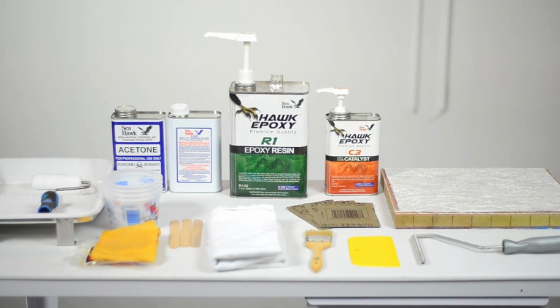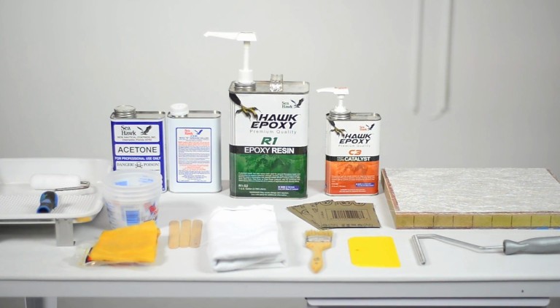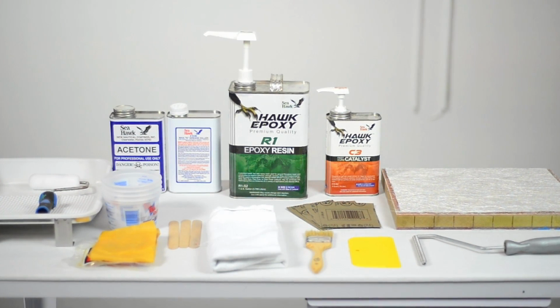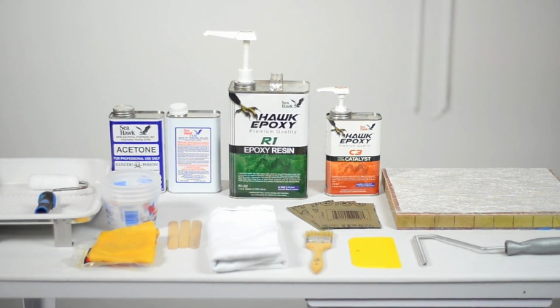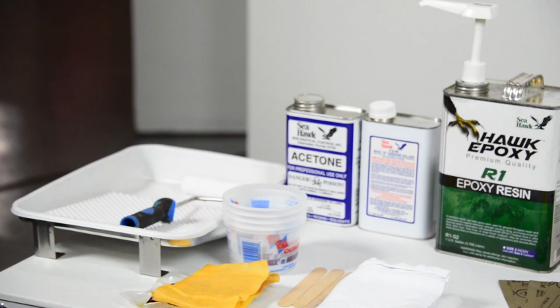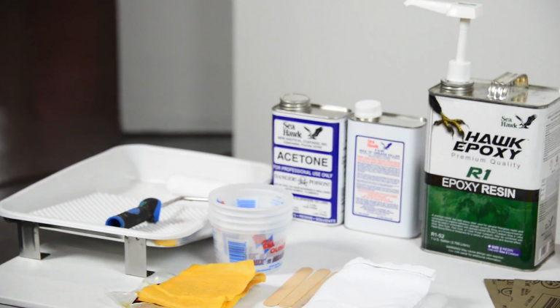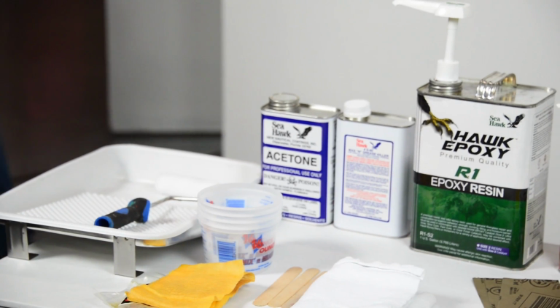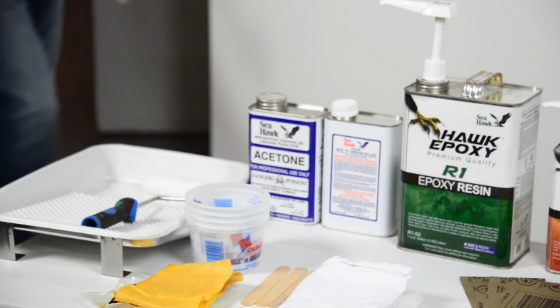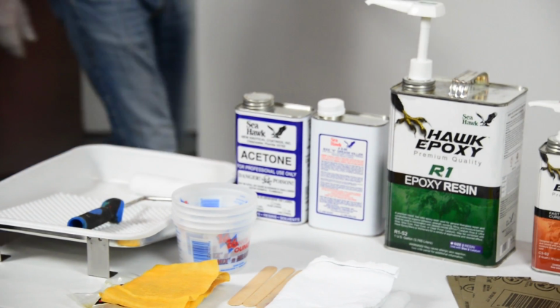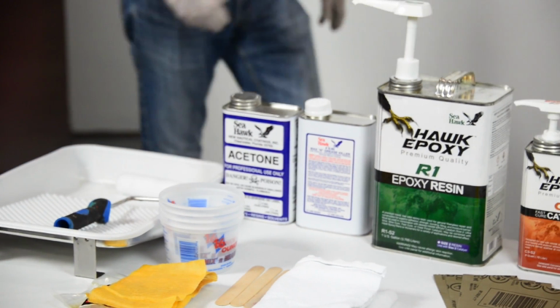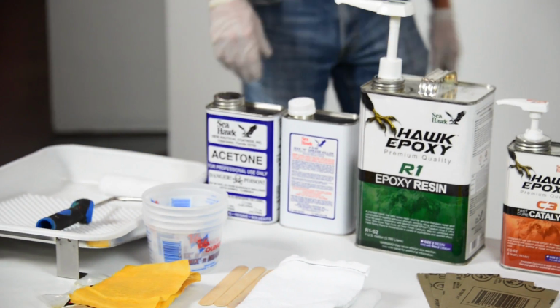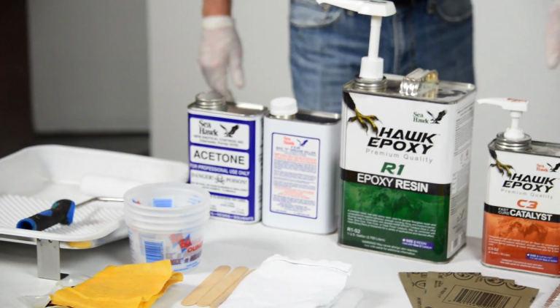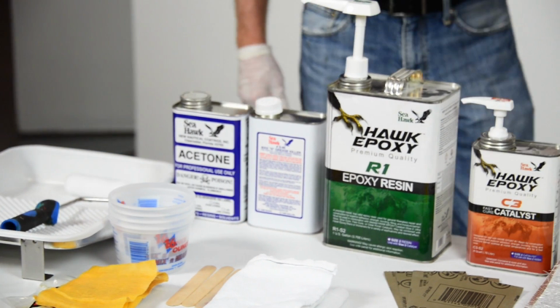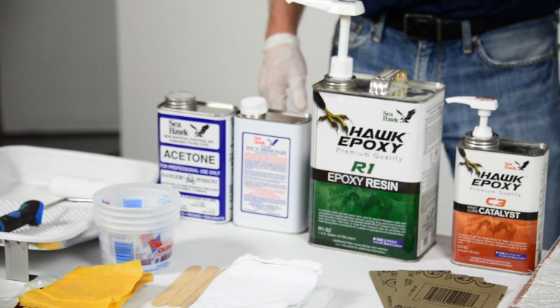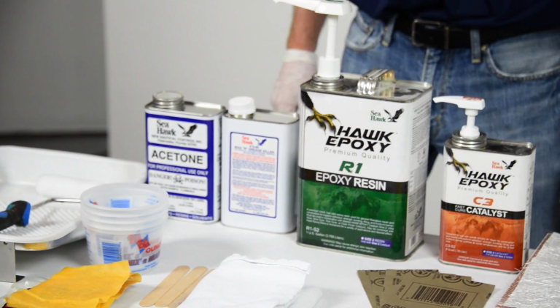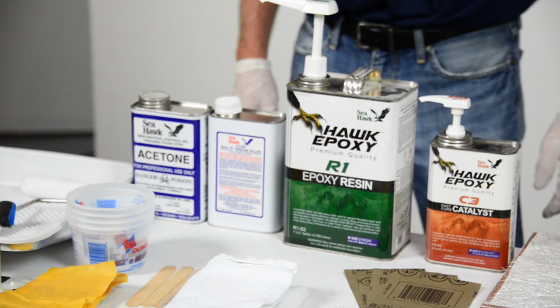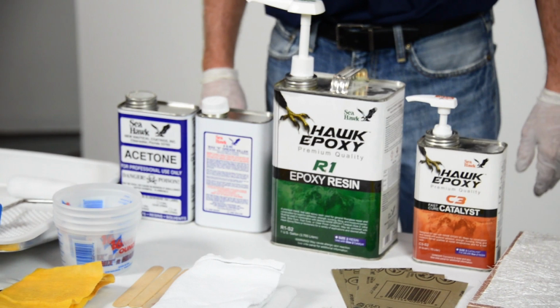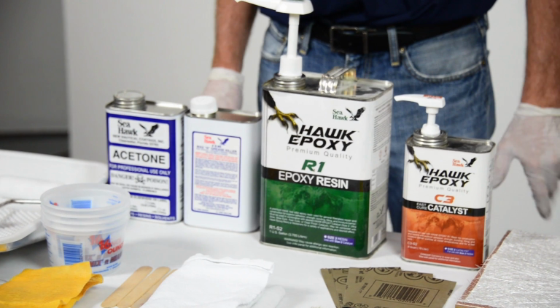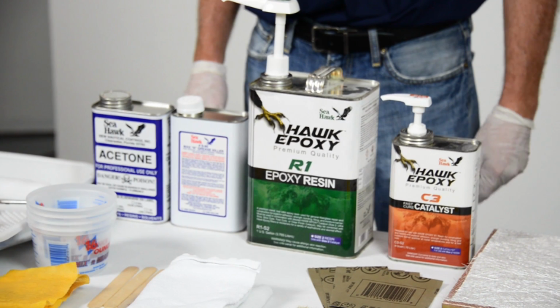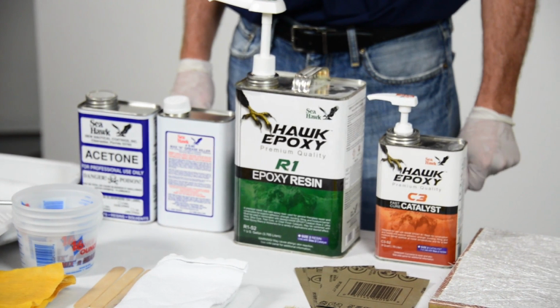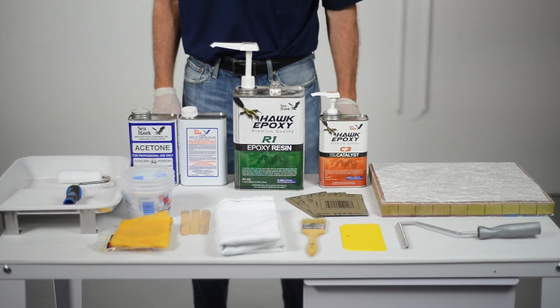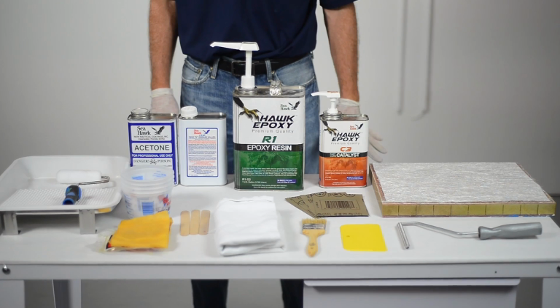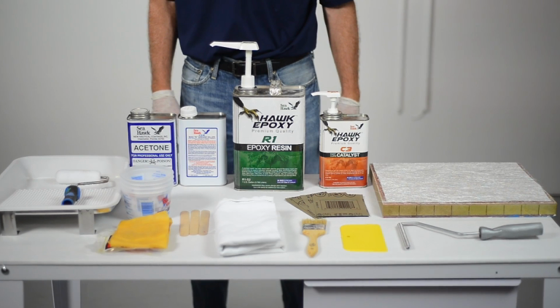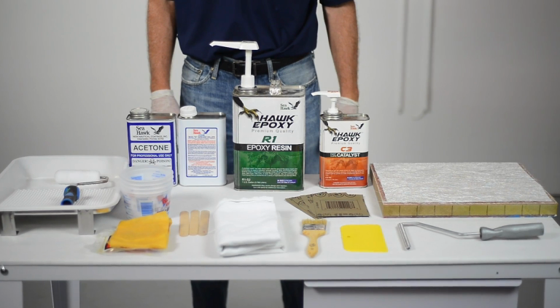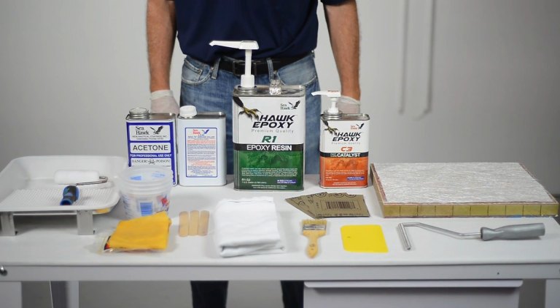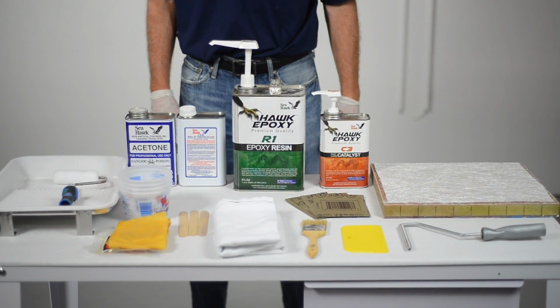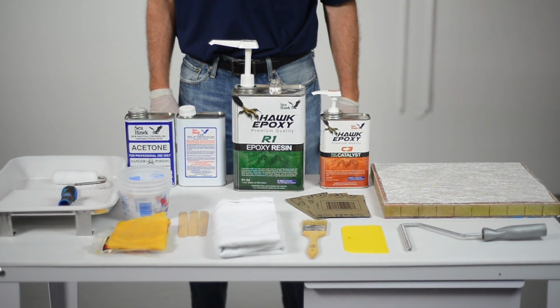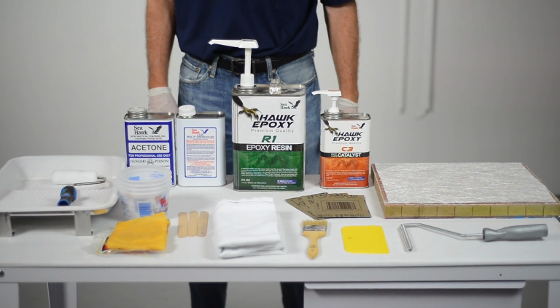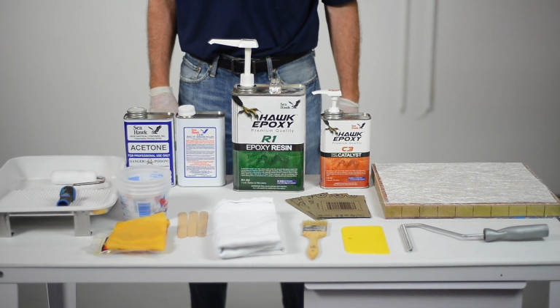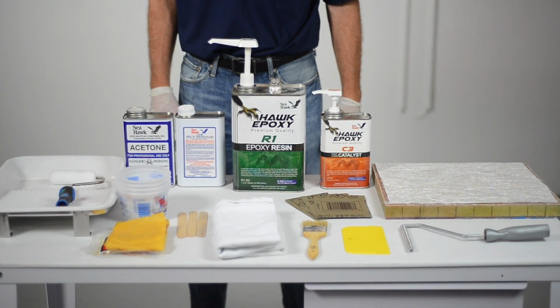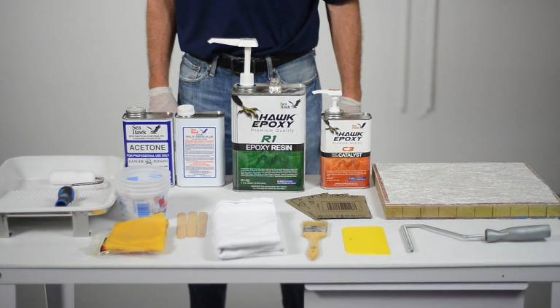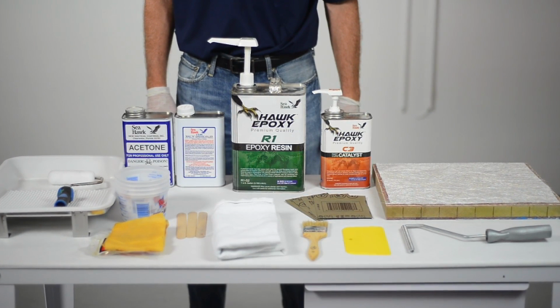The flexibility of Hawk epoxy is that it can be used on items made not only of fiberglass but also wood, metal, concrete, many types of plastics, and carbon fiber.